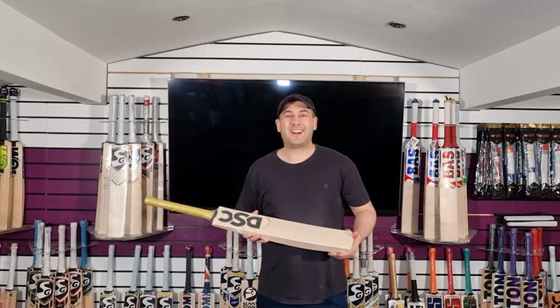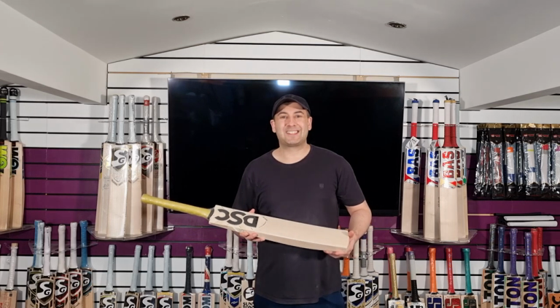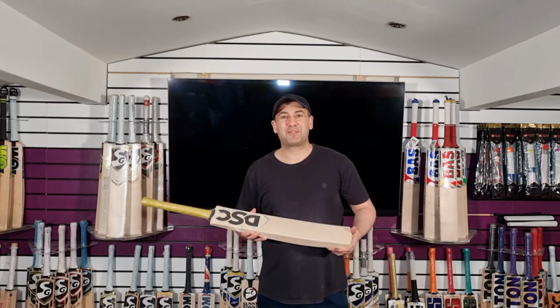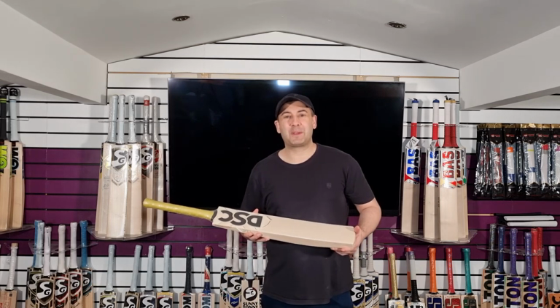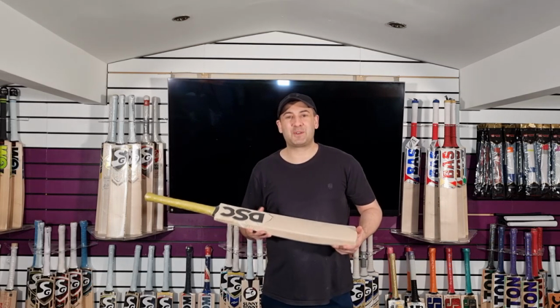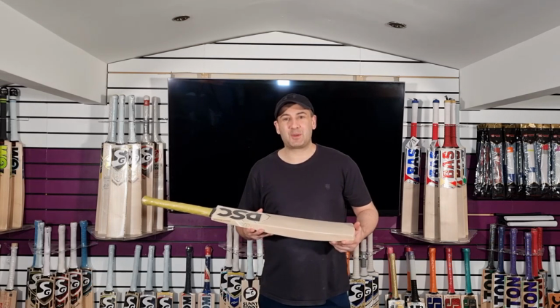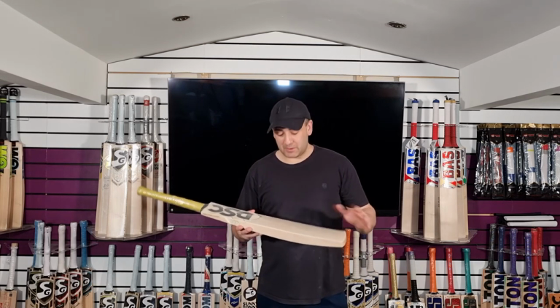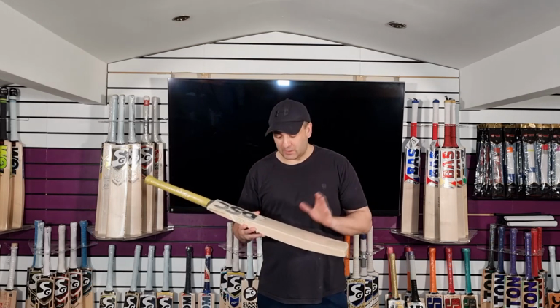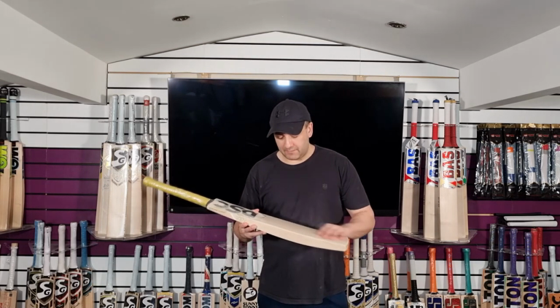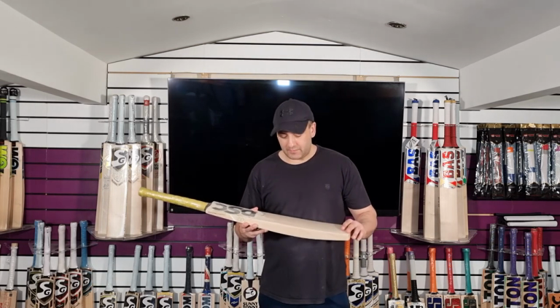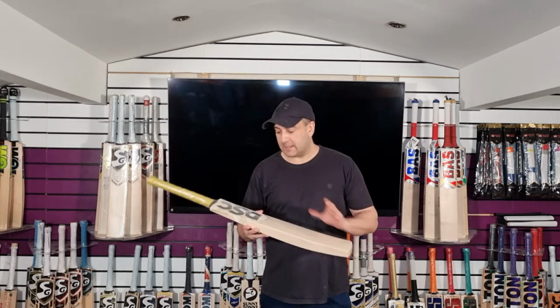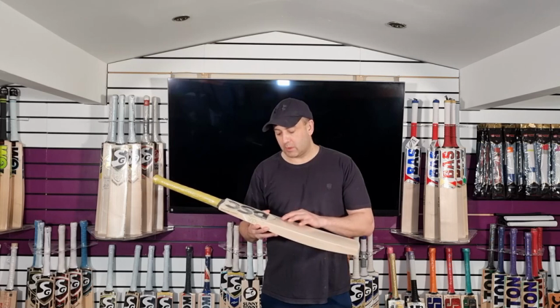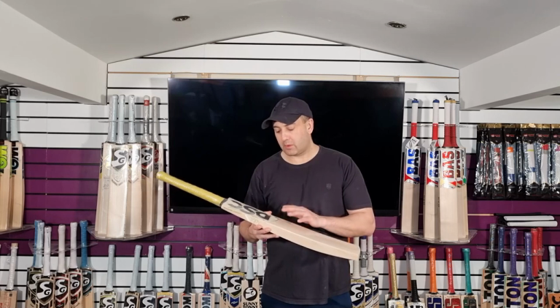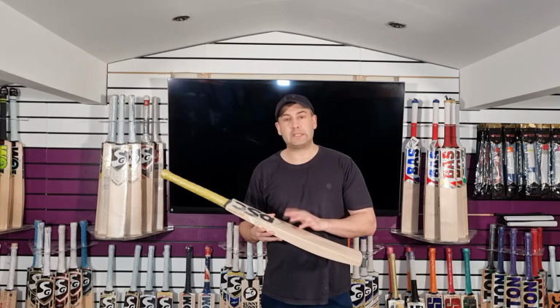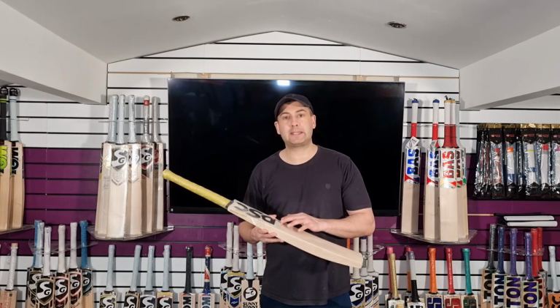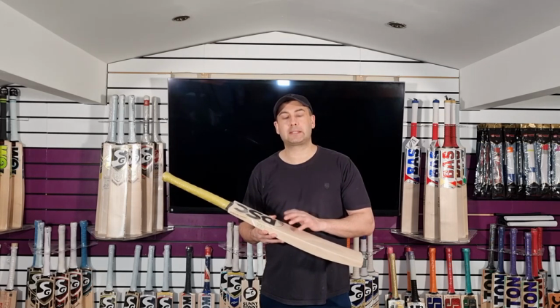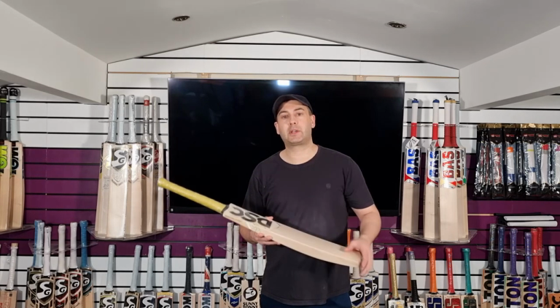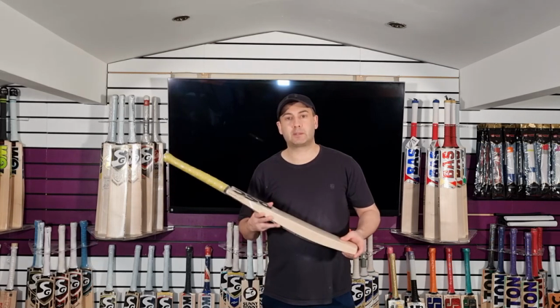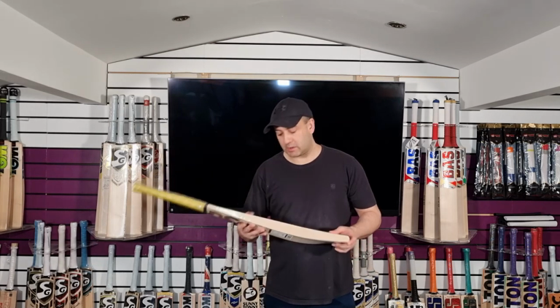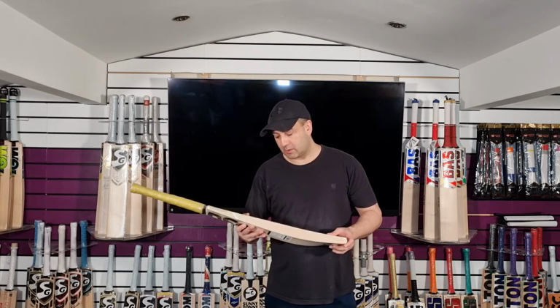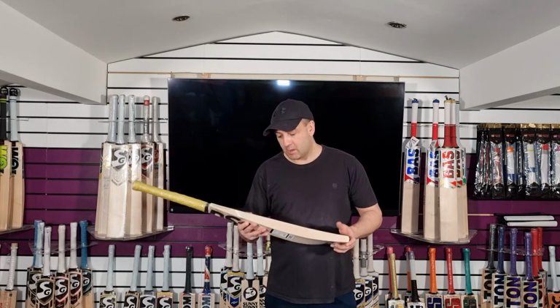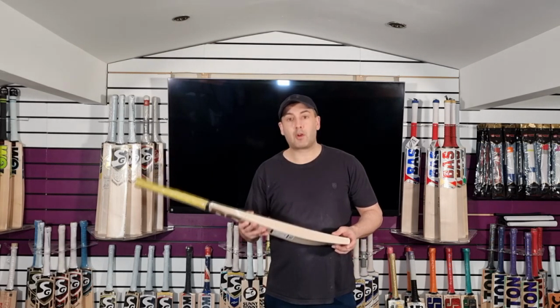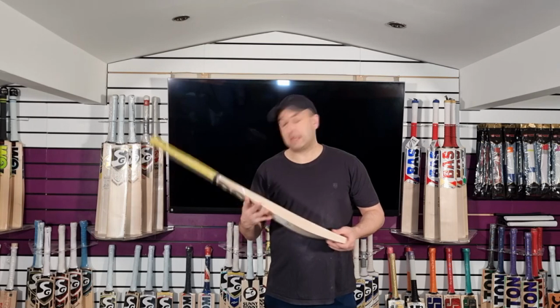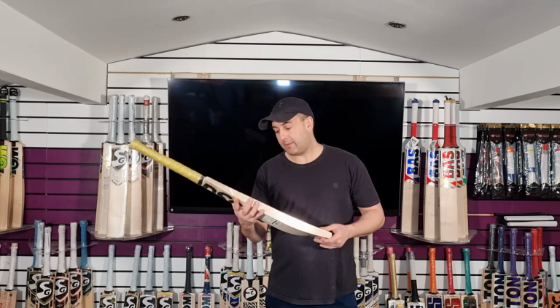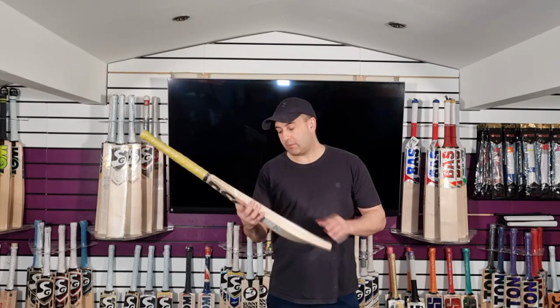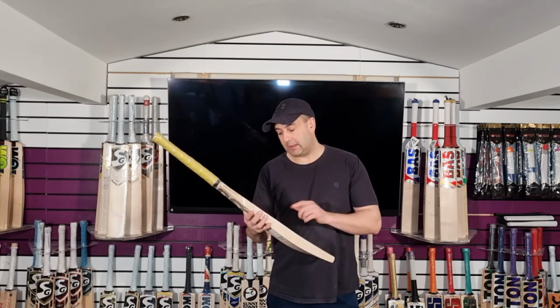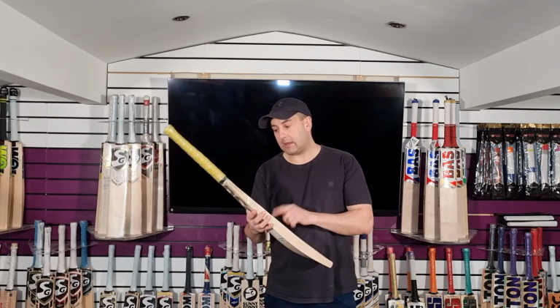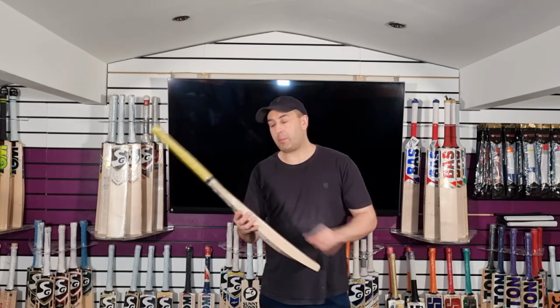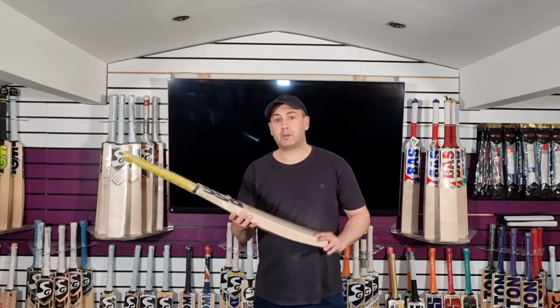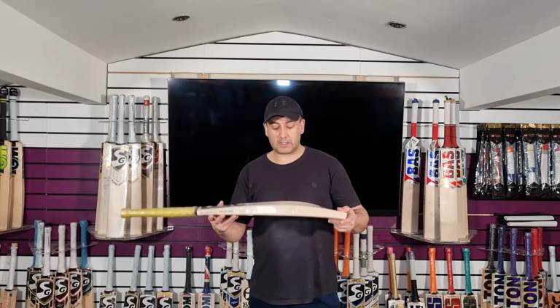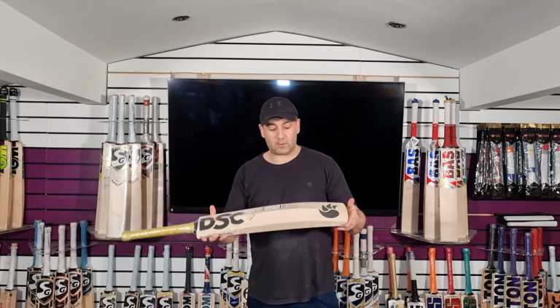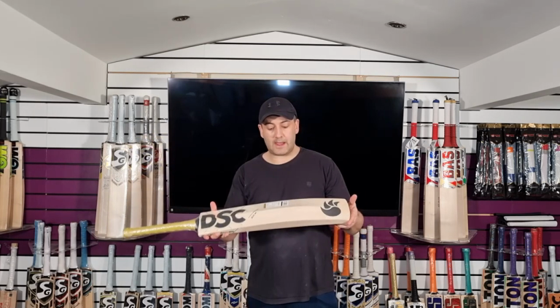Hi guys, it's Hanni from Eclipse All Sports. I'm just going to bring you a quick video review and today we're going to look through the DSC X-Lite Cricut Bats that we've got in stock. So we've got three left. We've got the X-Lite 4.0 which we're going to start with now.